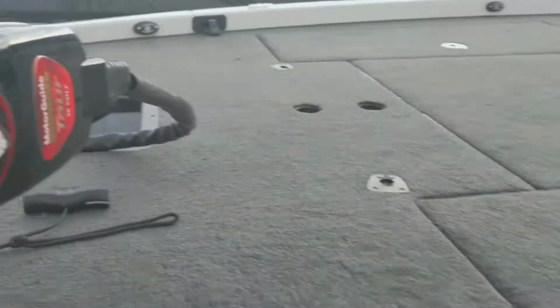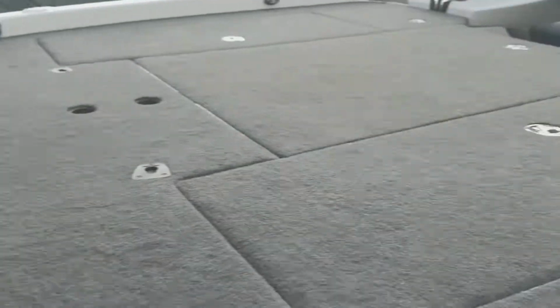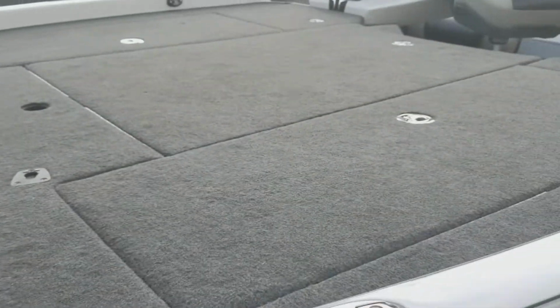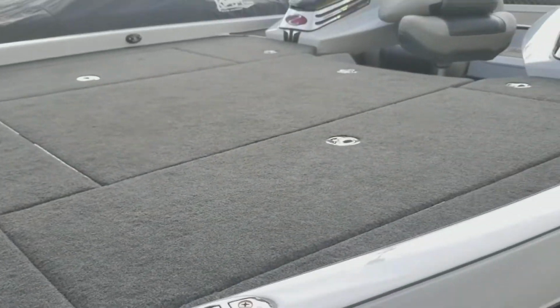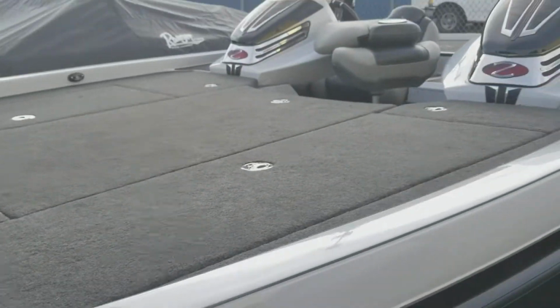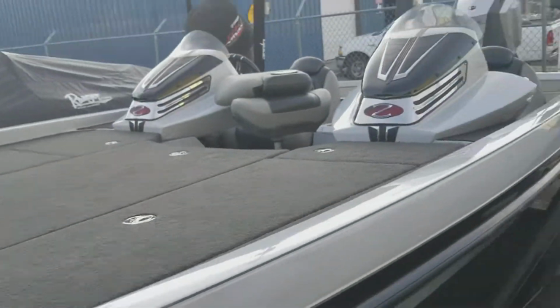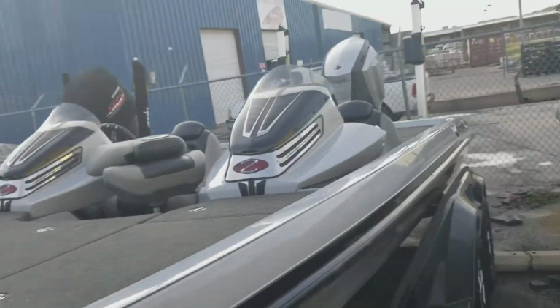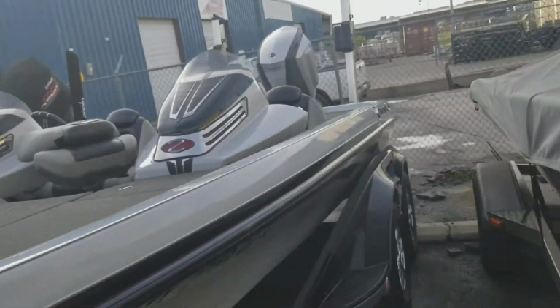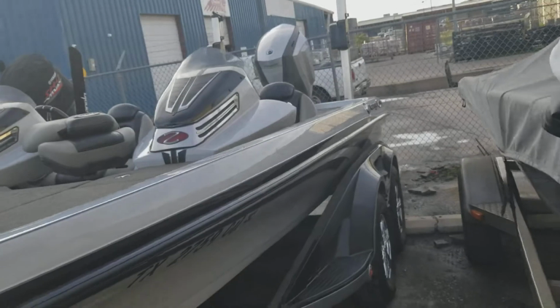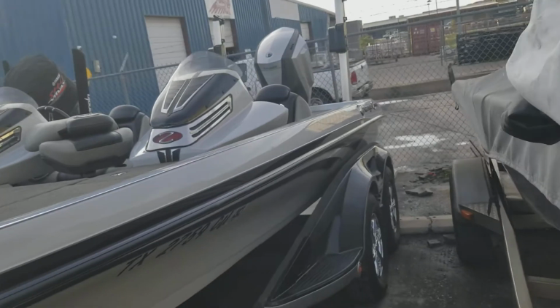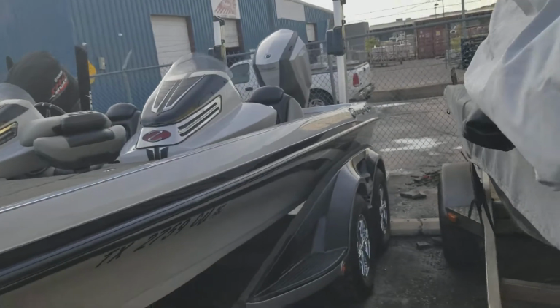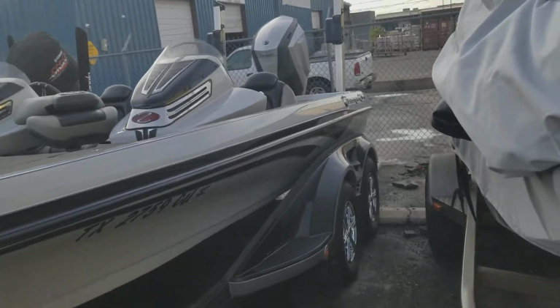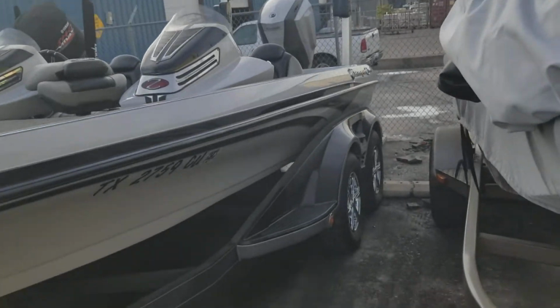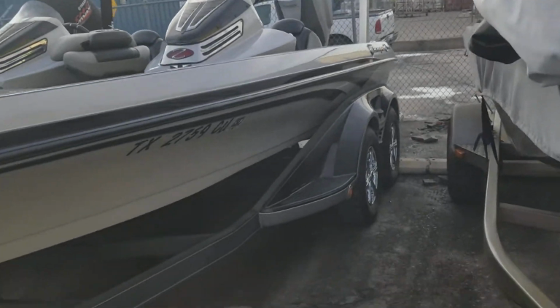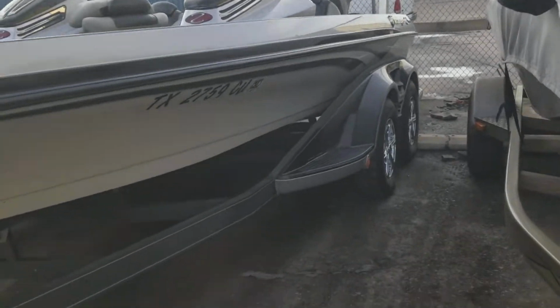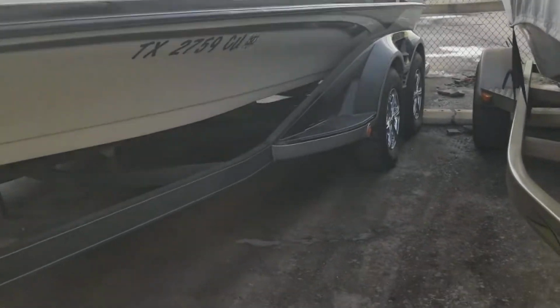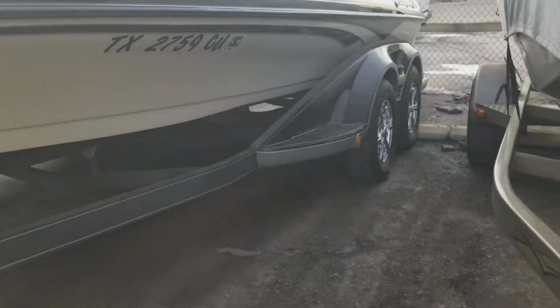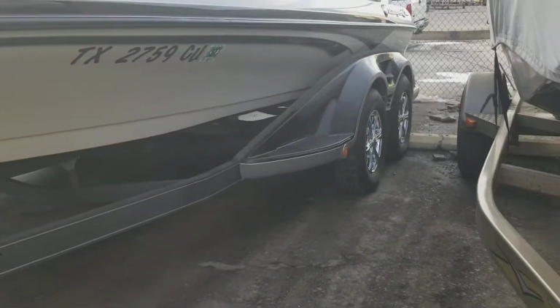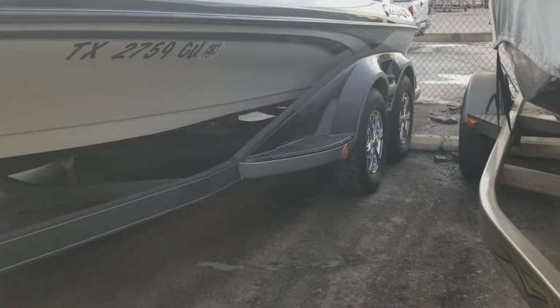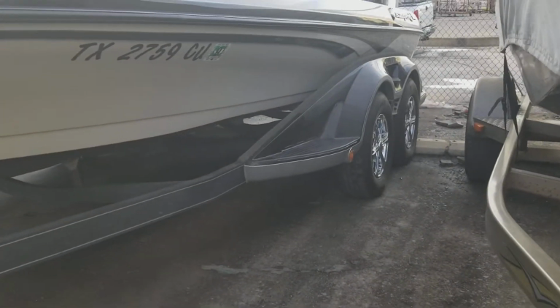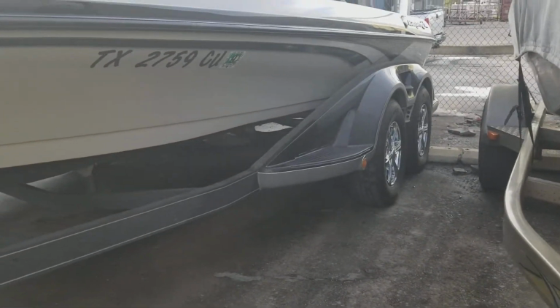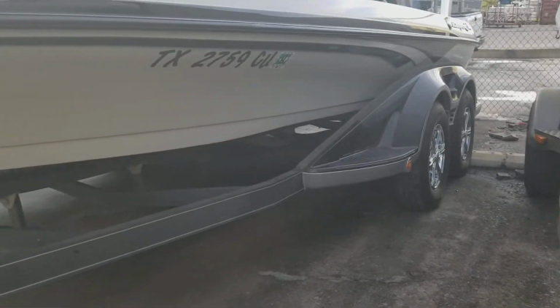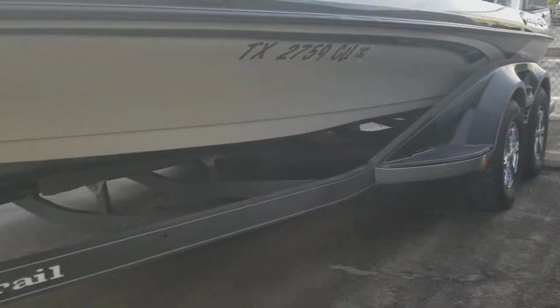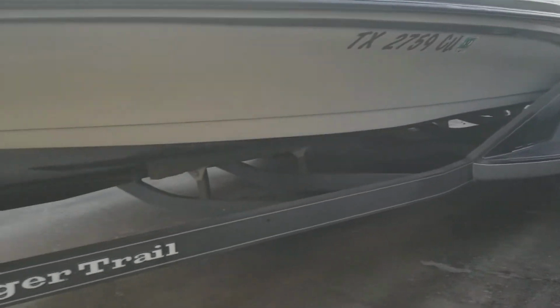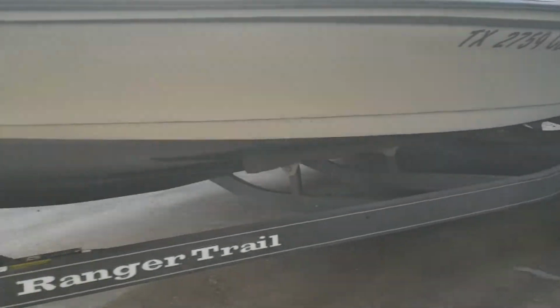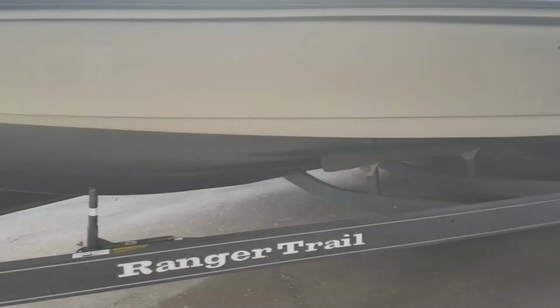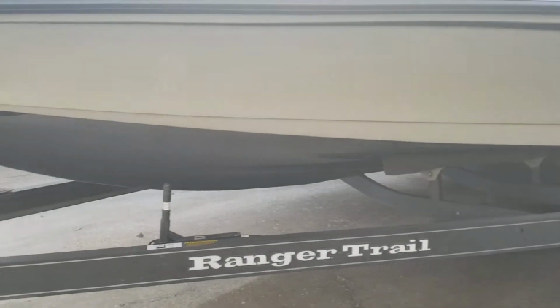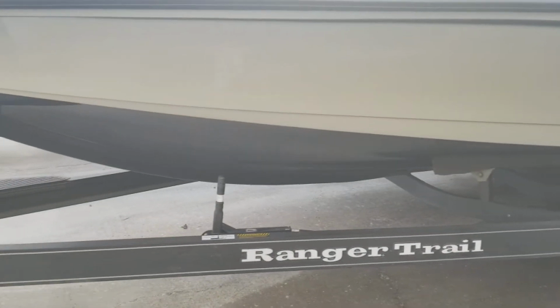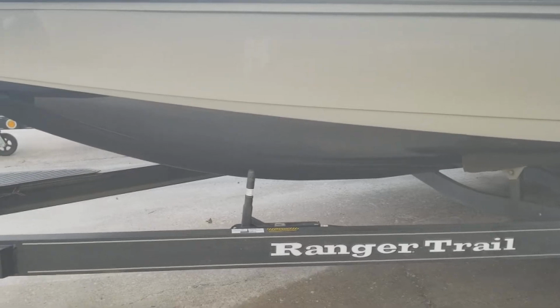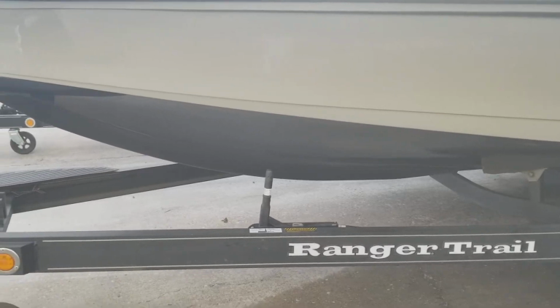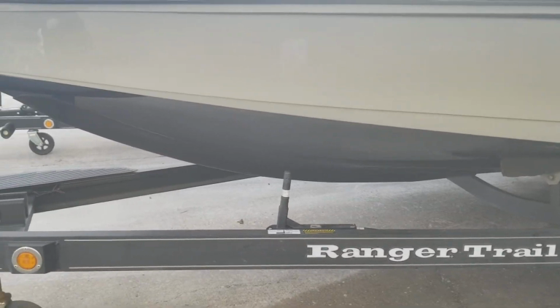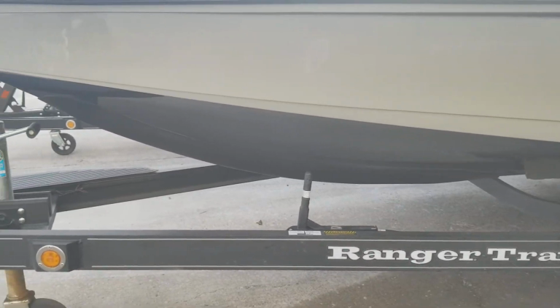Custom cover. Upgraded wheels. Hamby keel protector. Trailer brake.